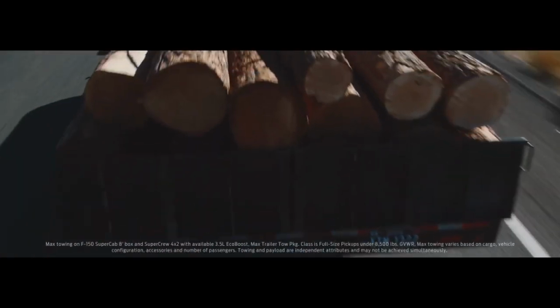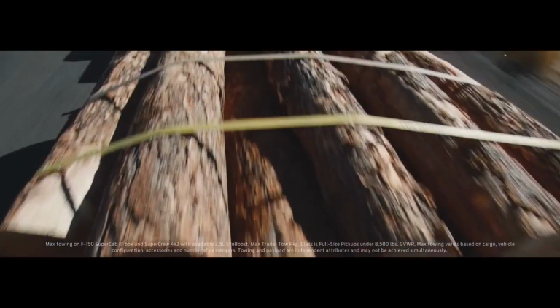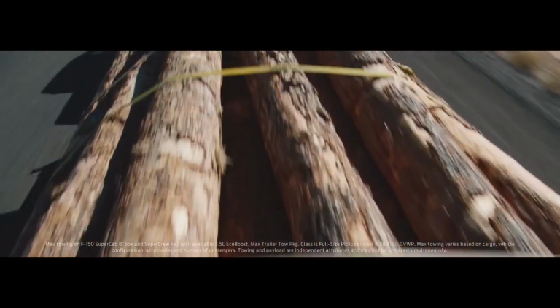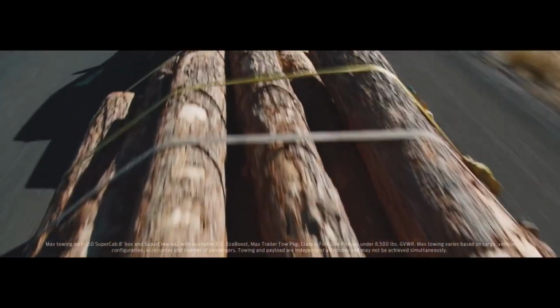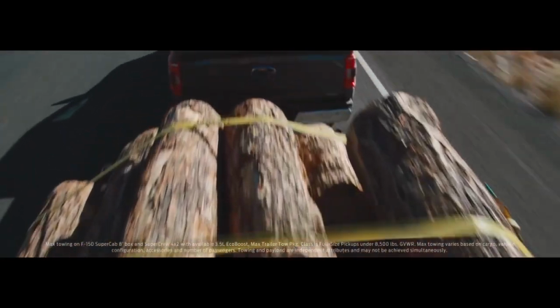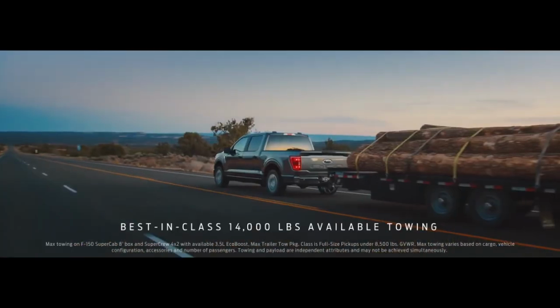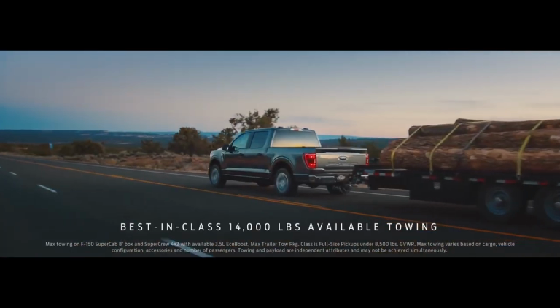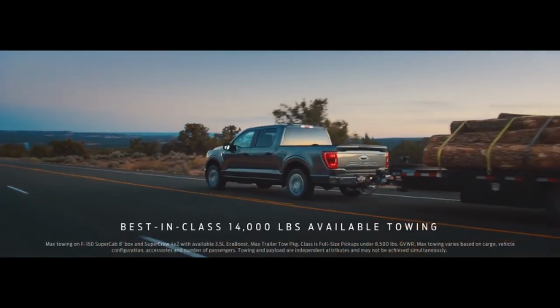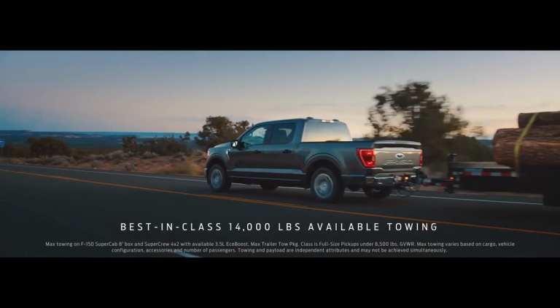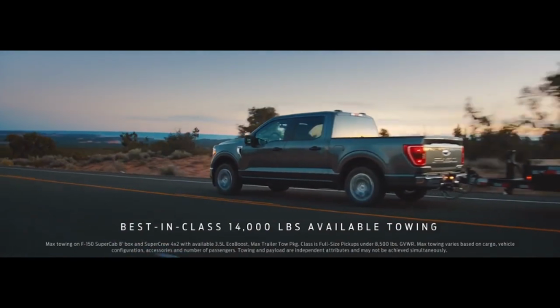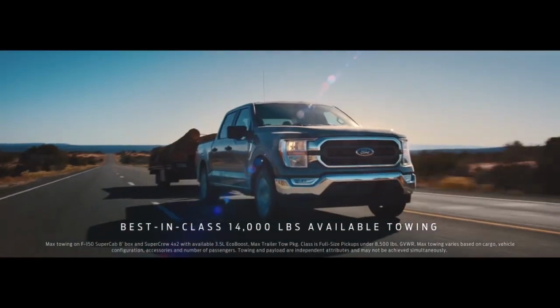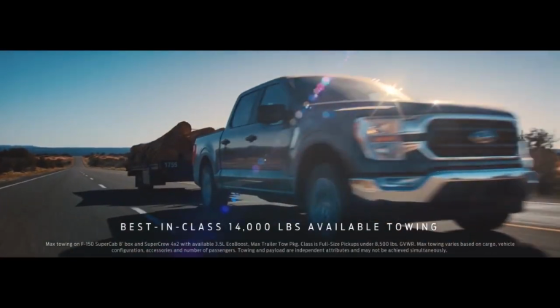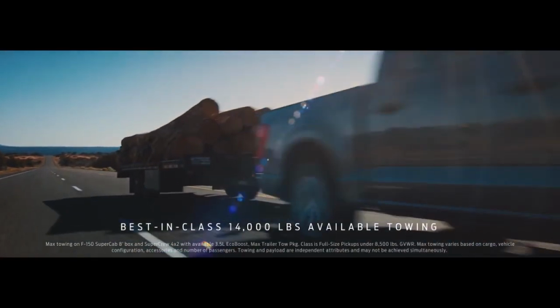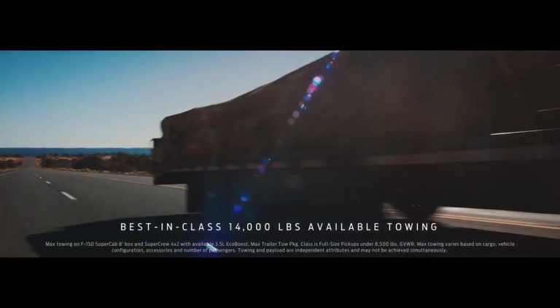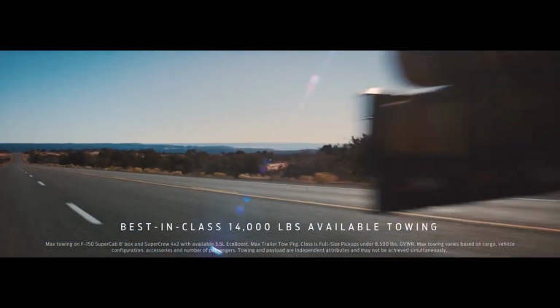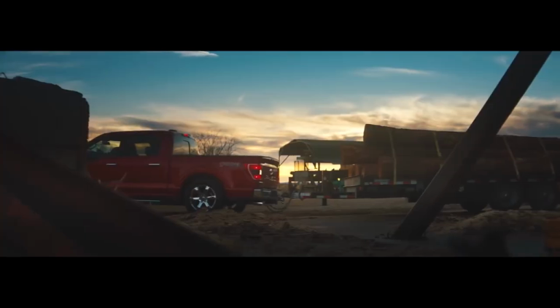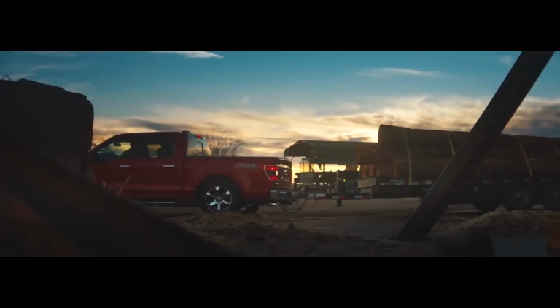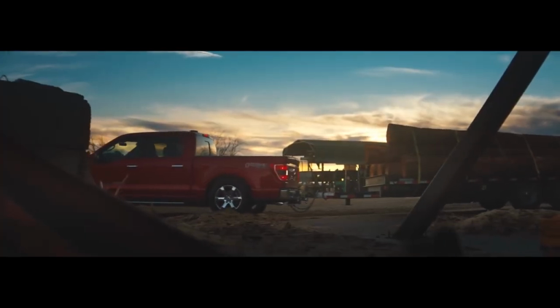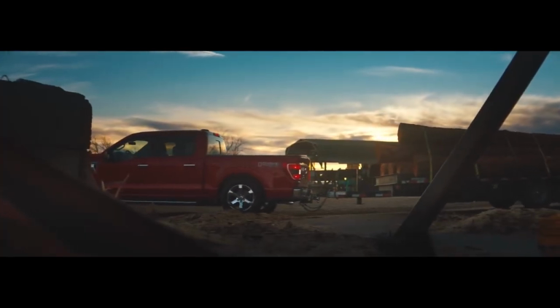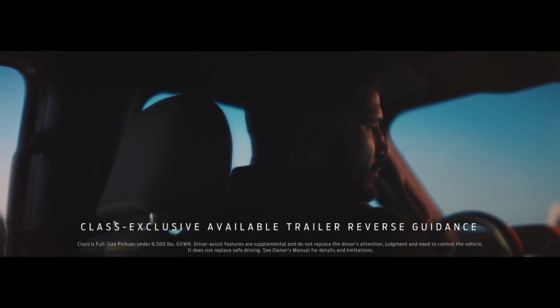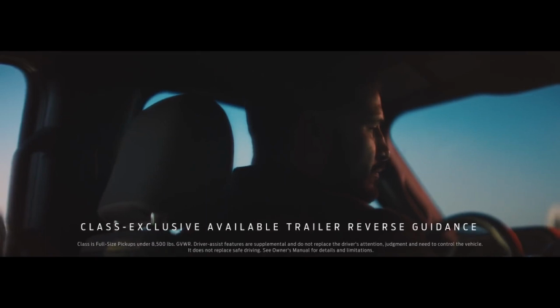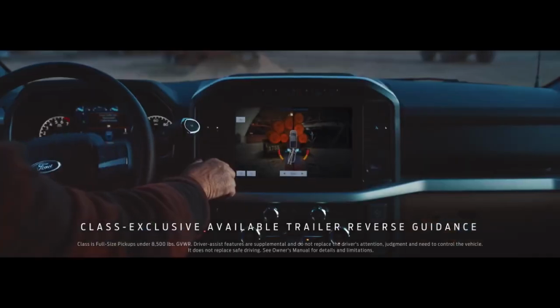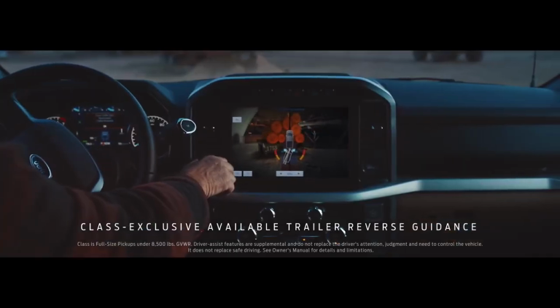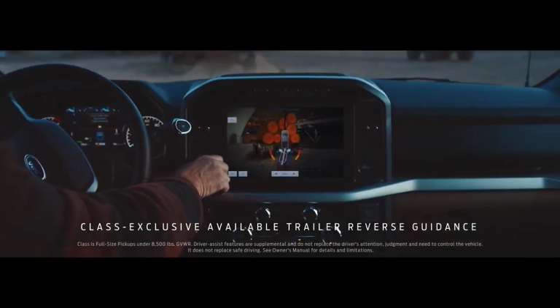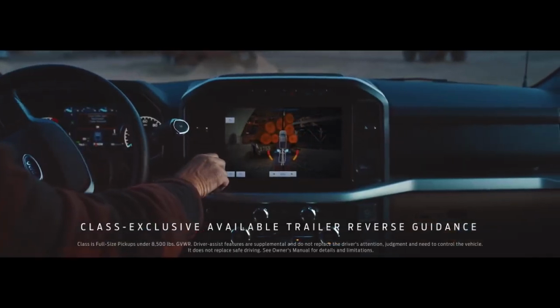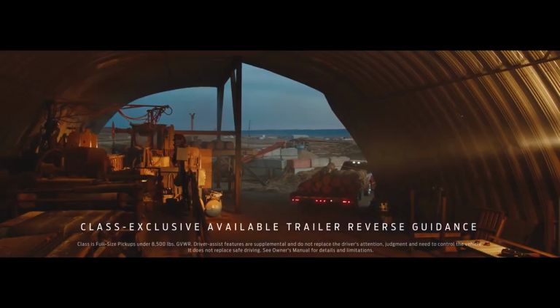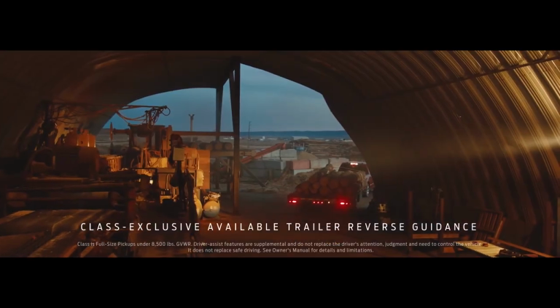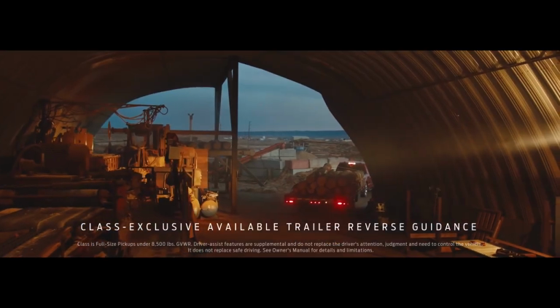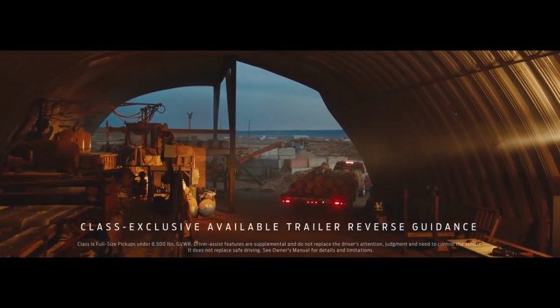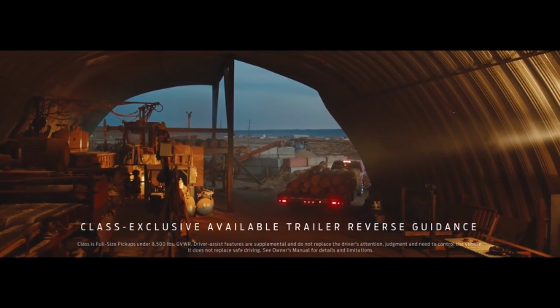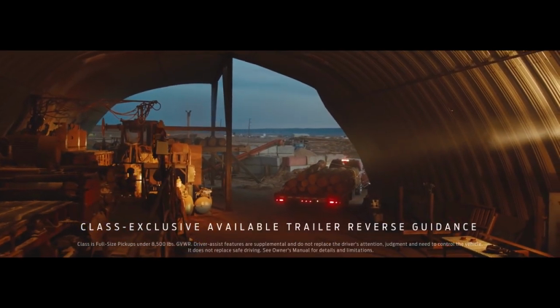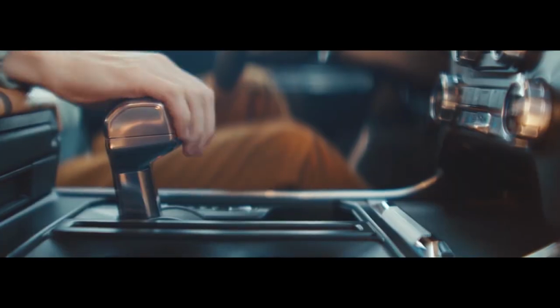And if you need to tow something really heavy, F-150 has a higher available towing capacity than Toyota Tundra. Whatever you're towing, F-150 makes it easier backing up. It has available technology Toyota Tundra doesn't have that helps you see exactly where you're going.